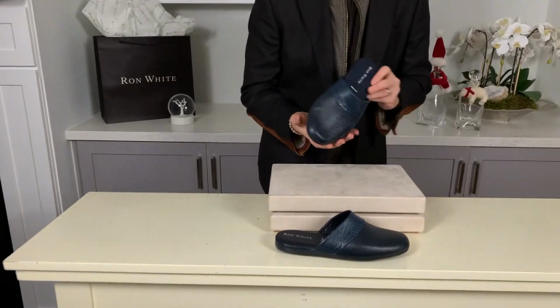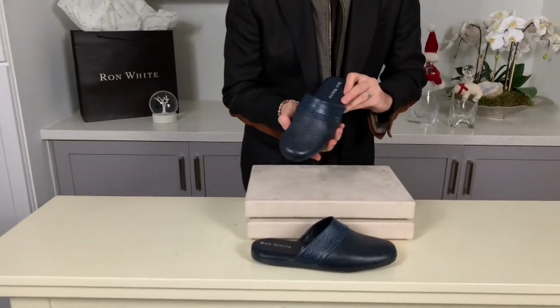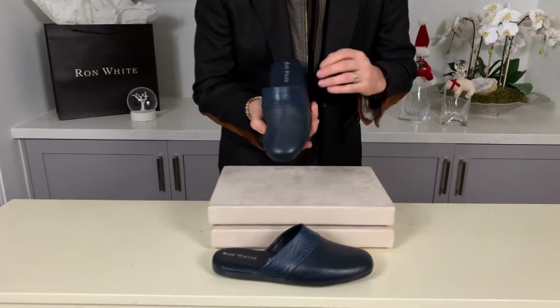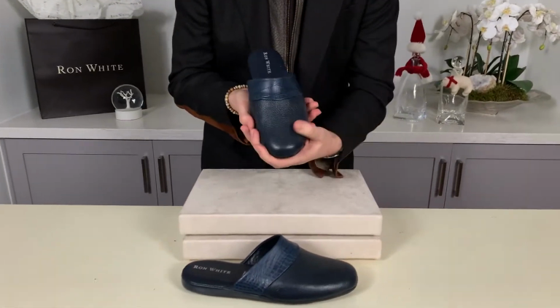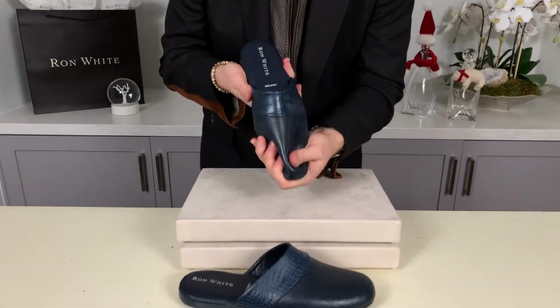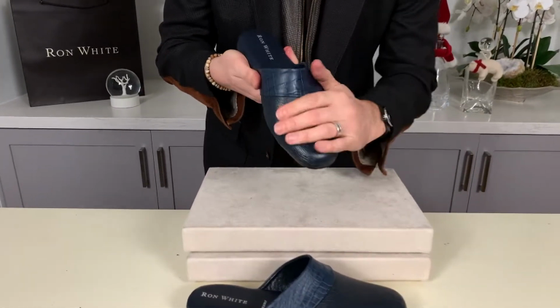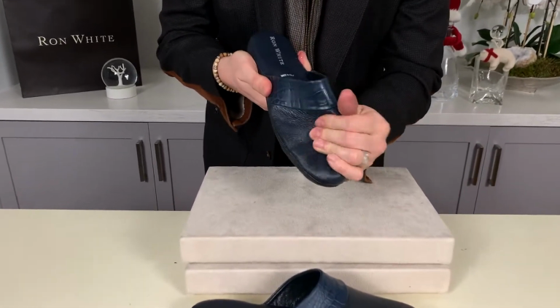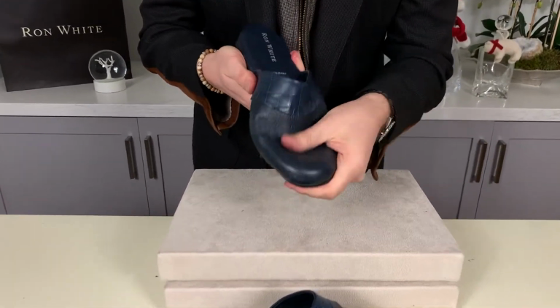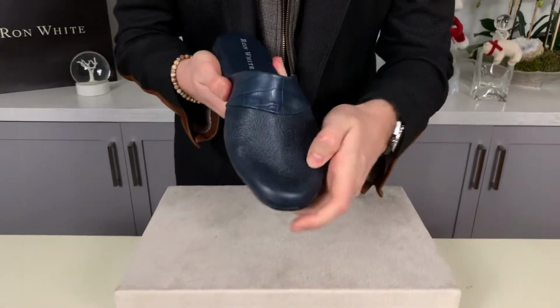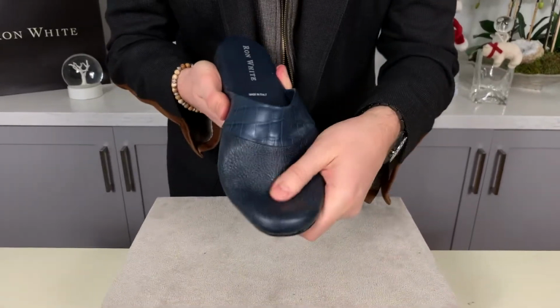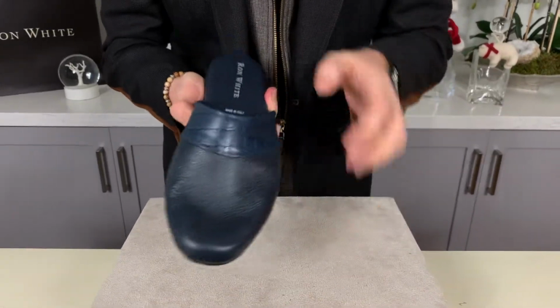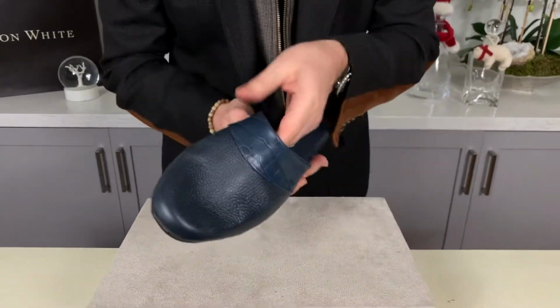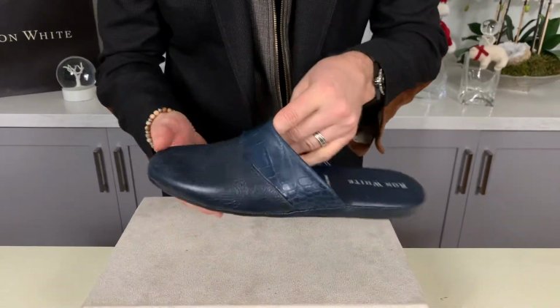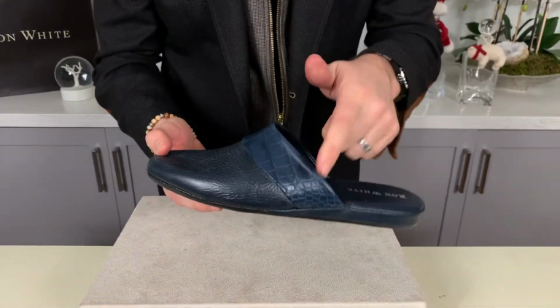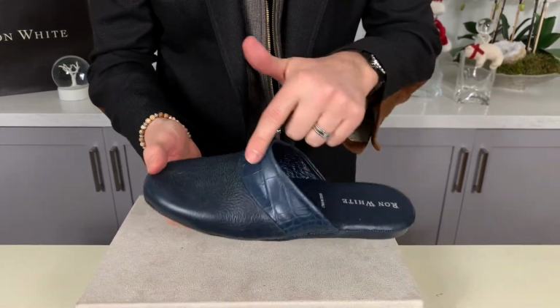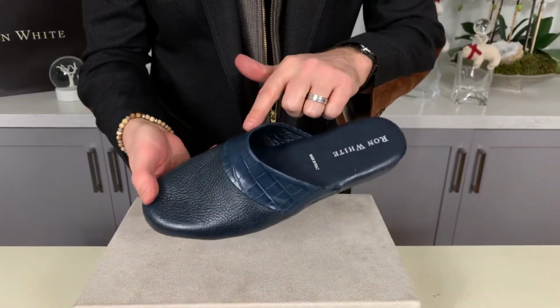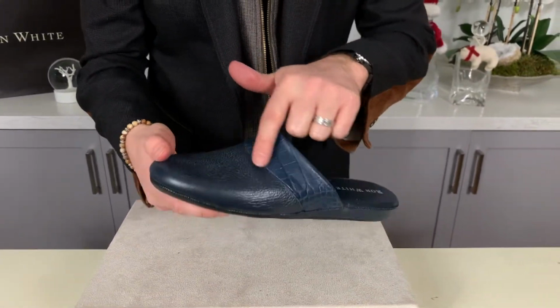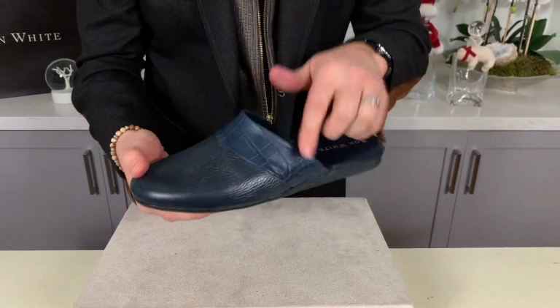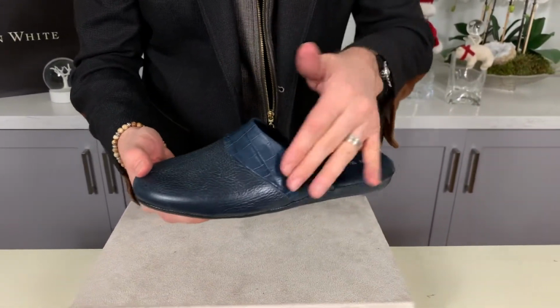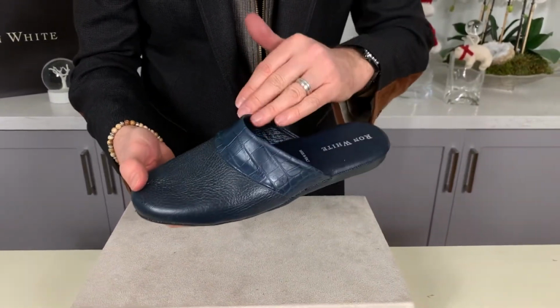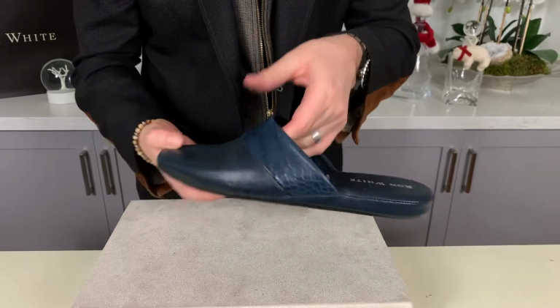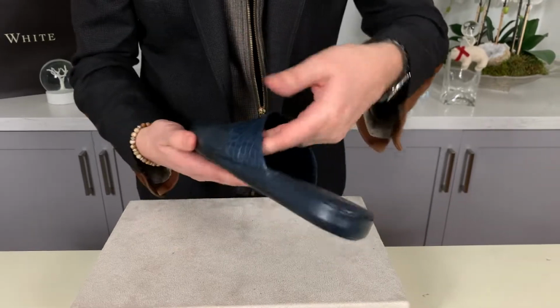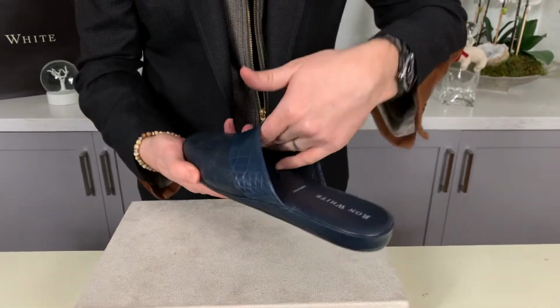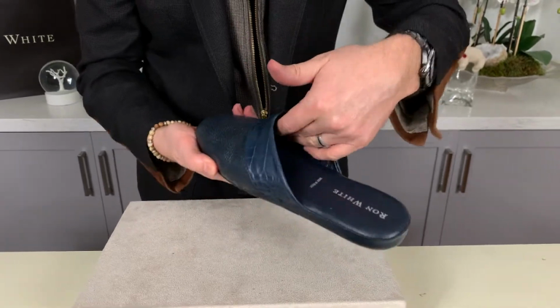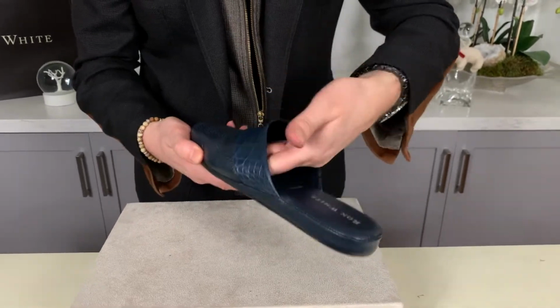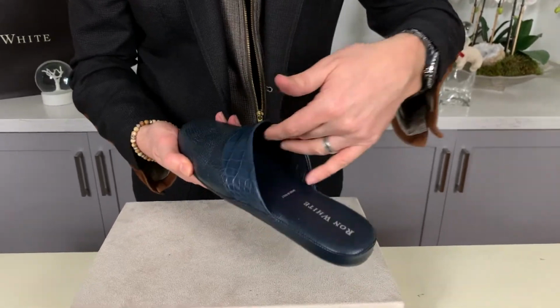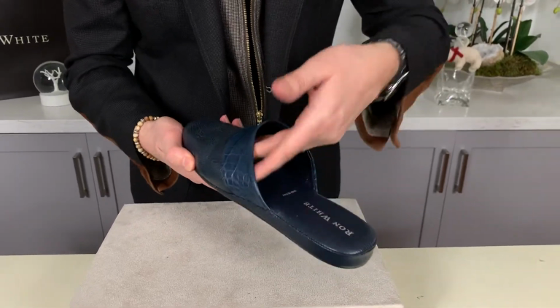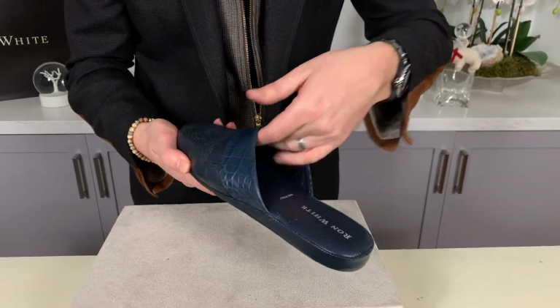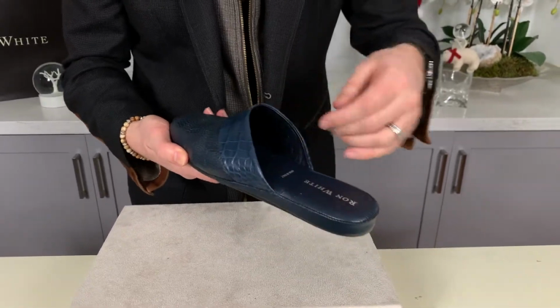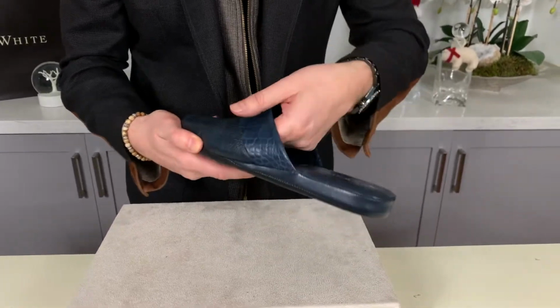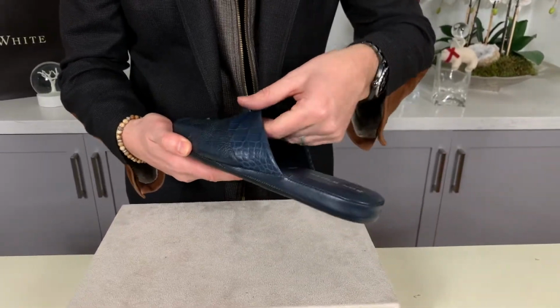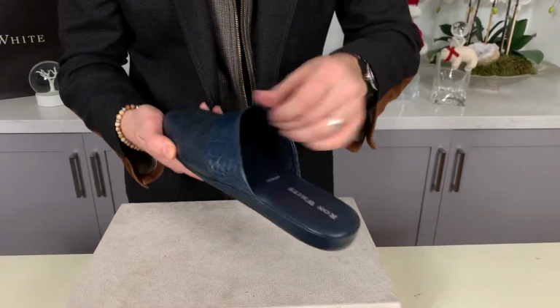What I used here is butter-soft, delicious deerskin with a croco embossed calf trim around the instep. These are completely lined in butter-soft glove leather — it's called Napa.